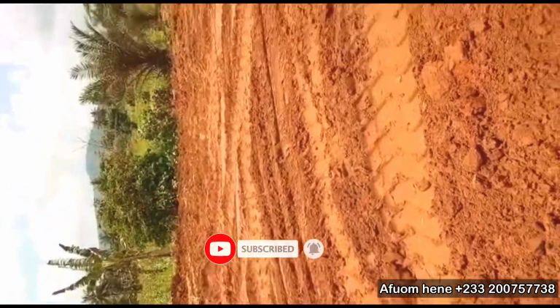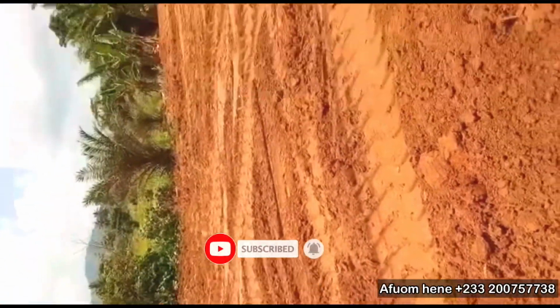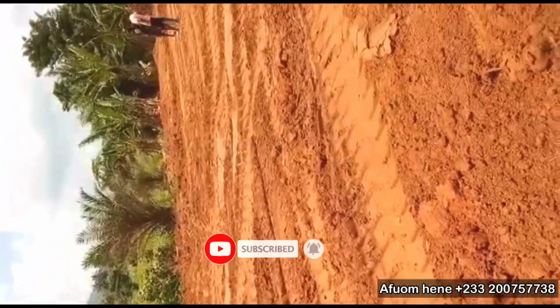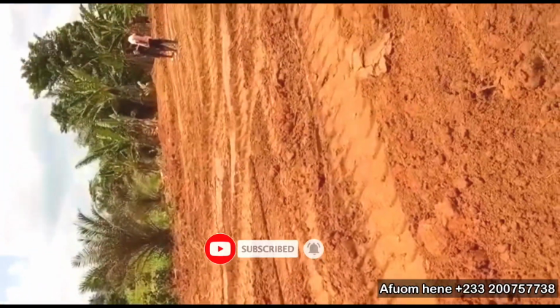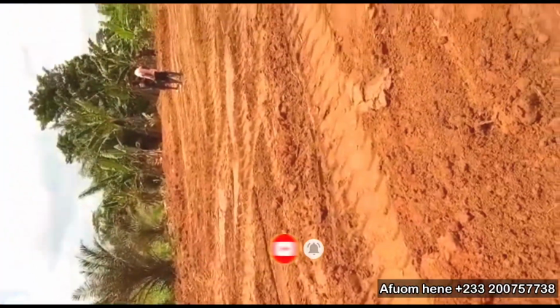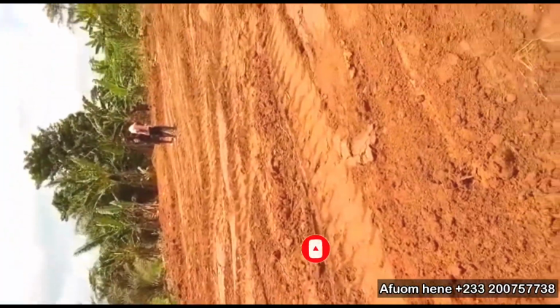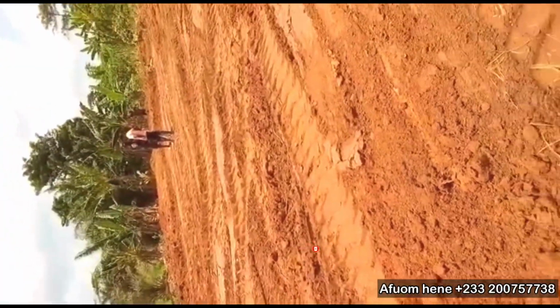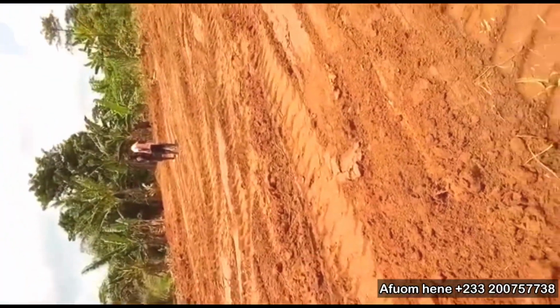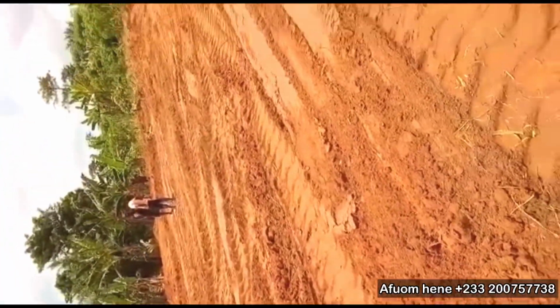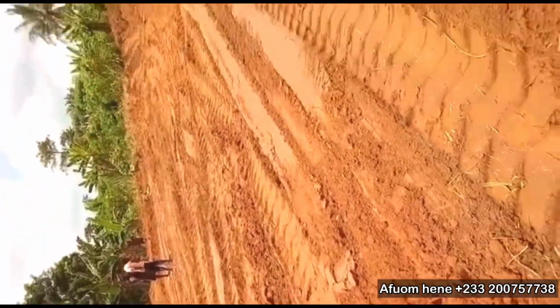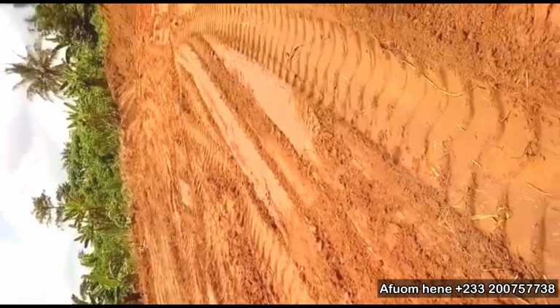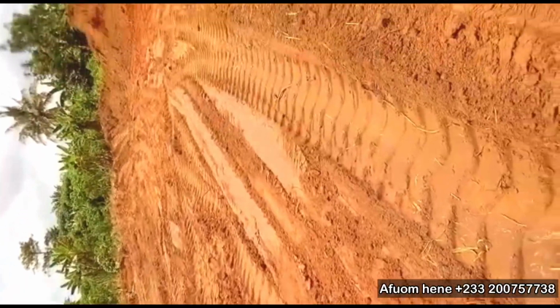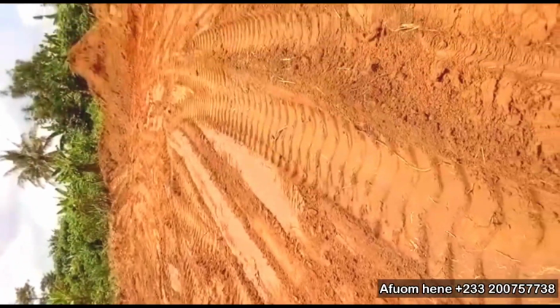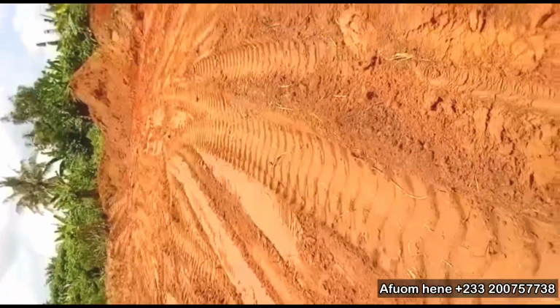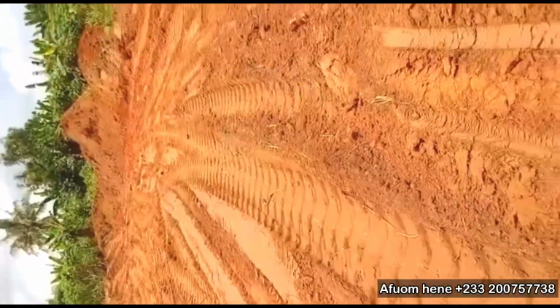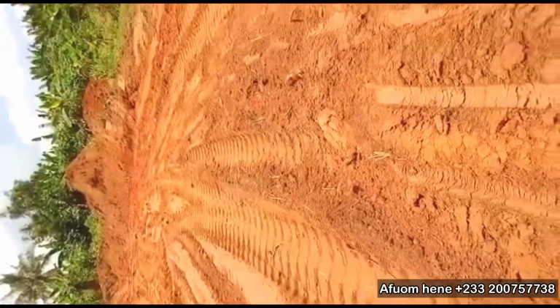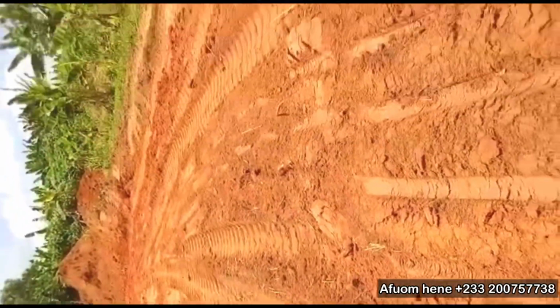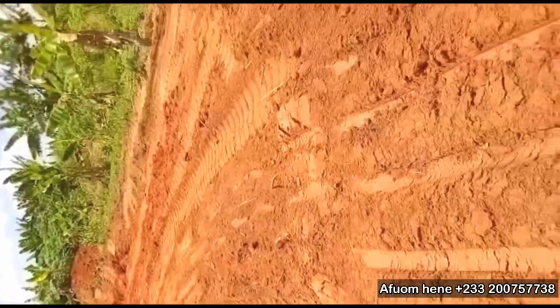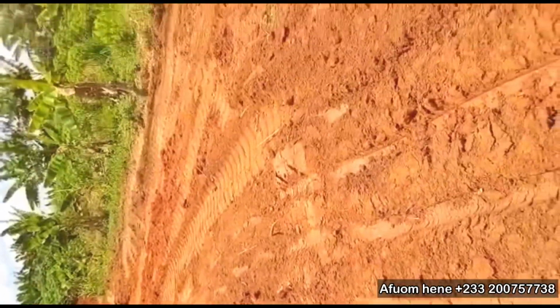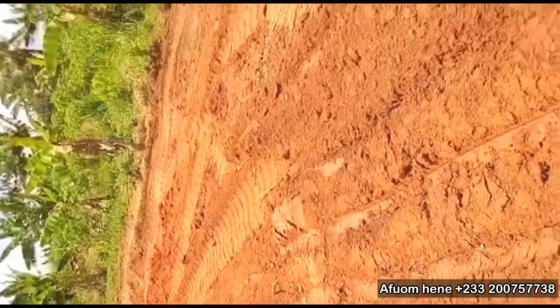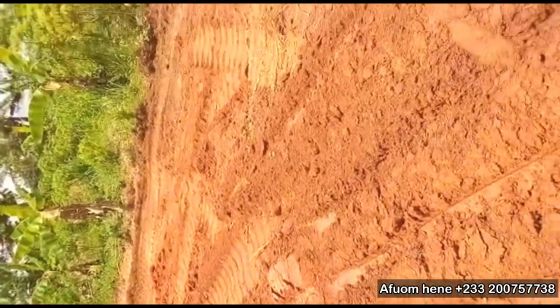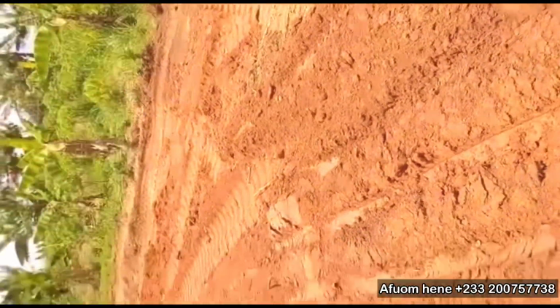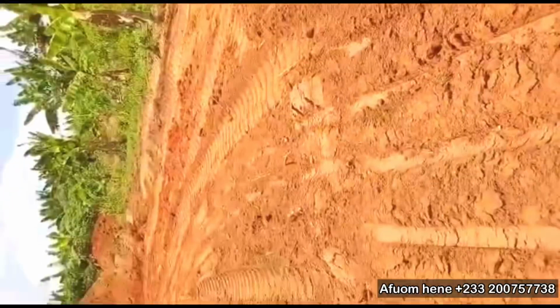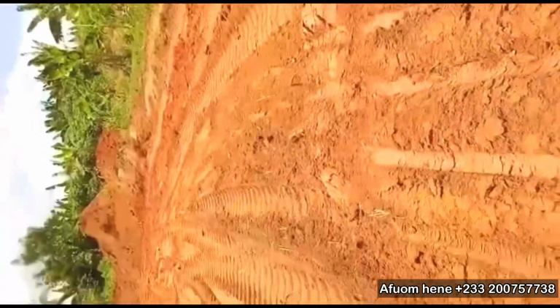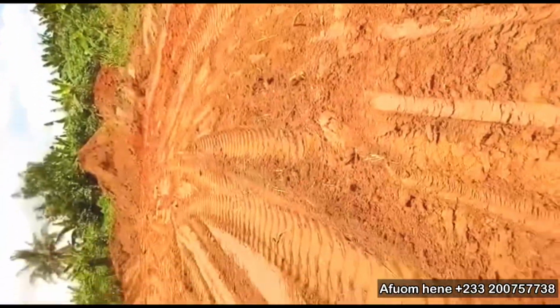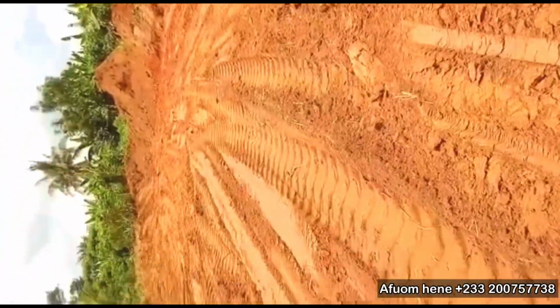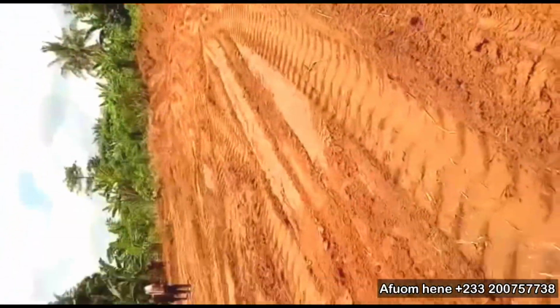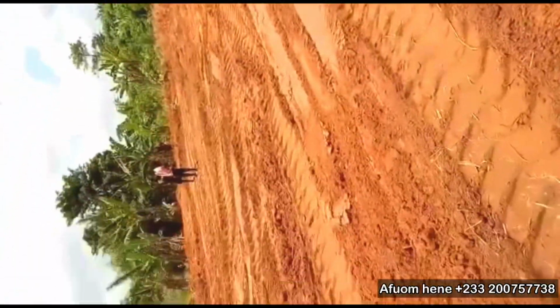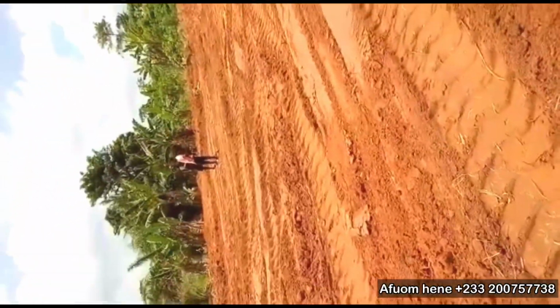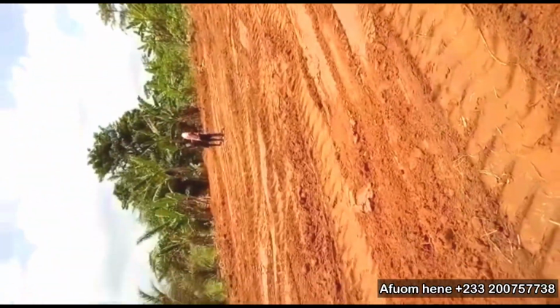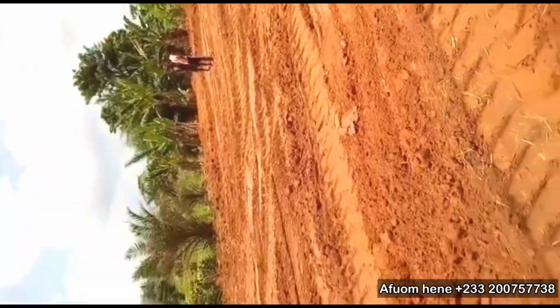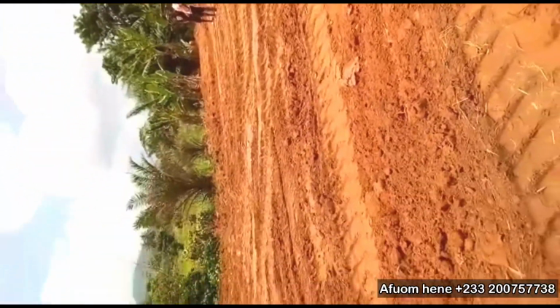Also, don't forget to leave a comment as we are going to take you through how to start a 15,000 catfish farm from scratch.